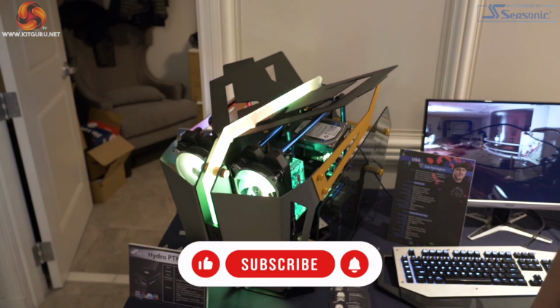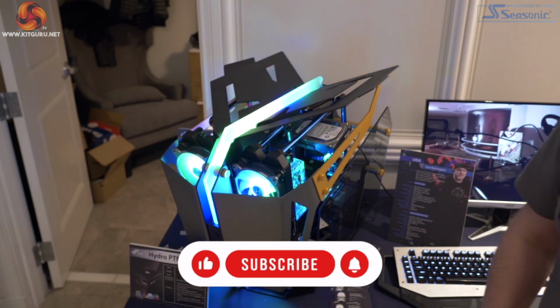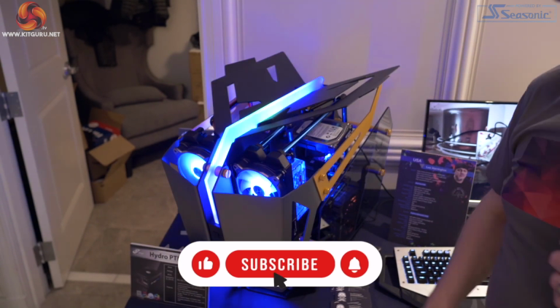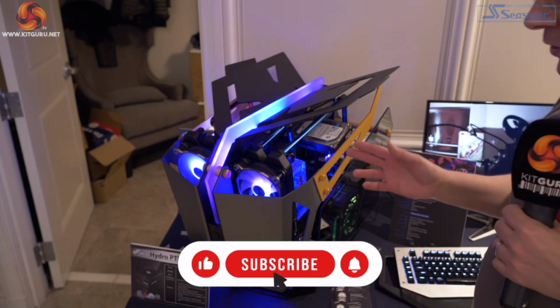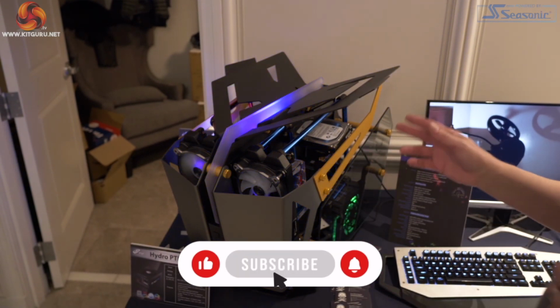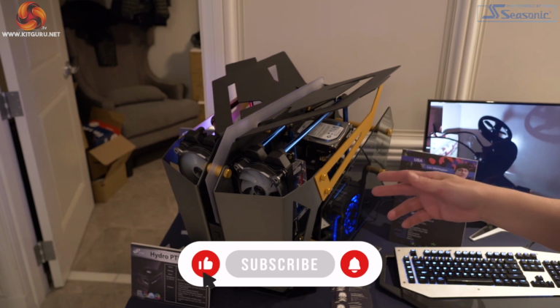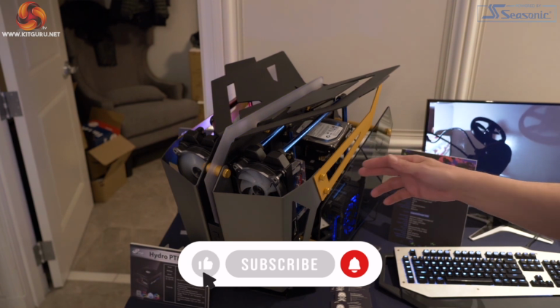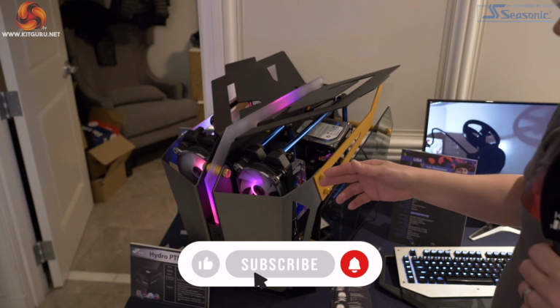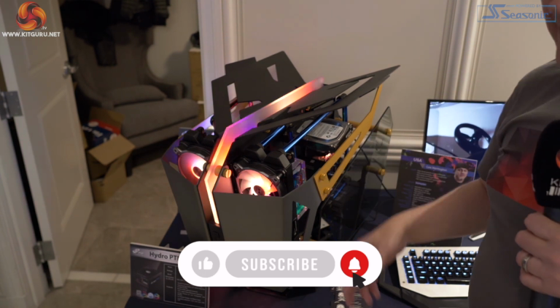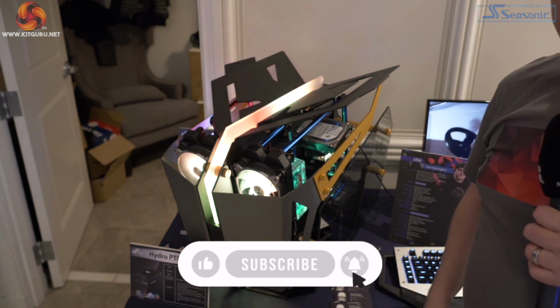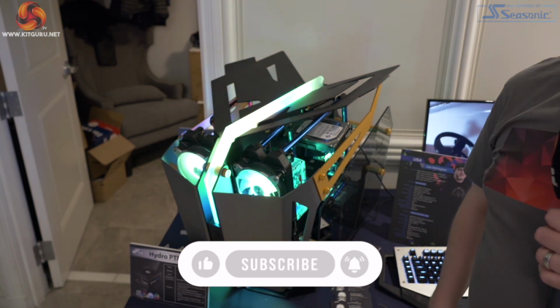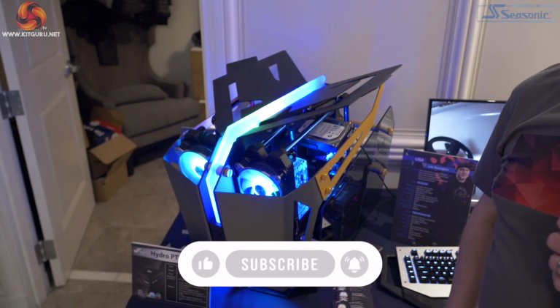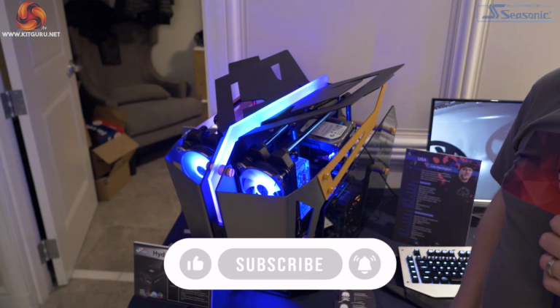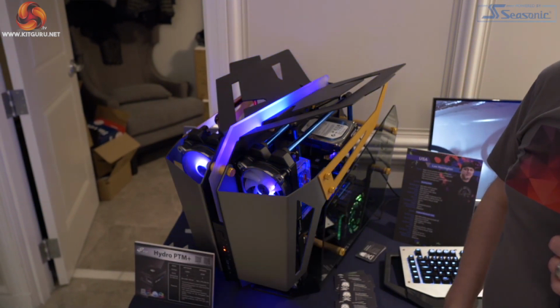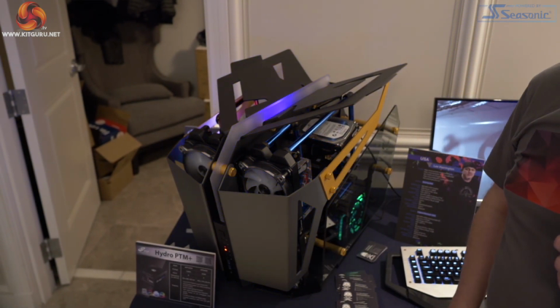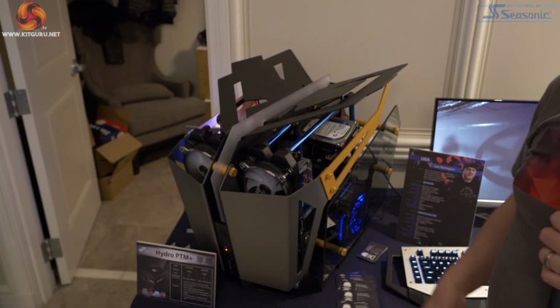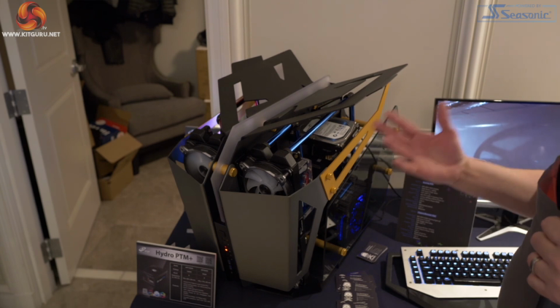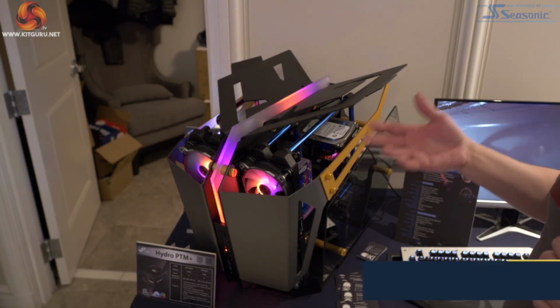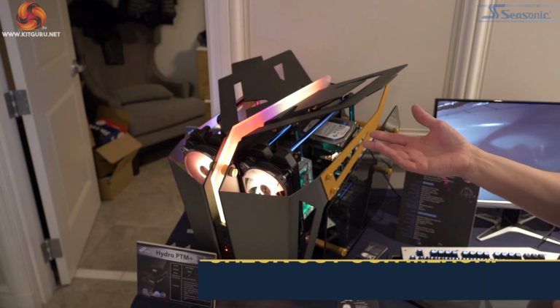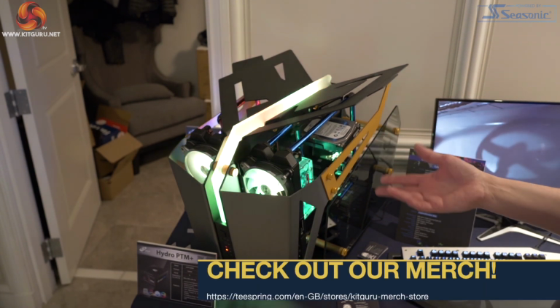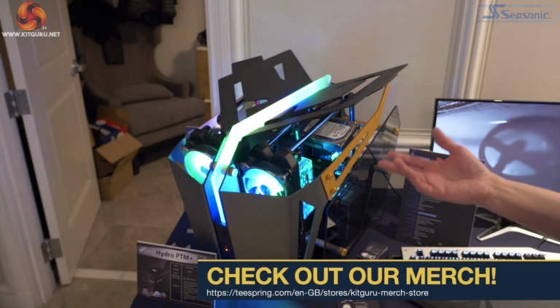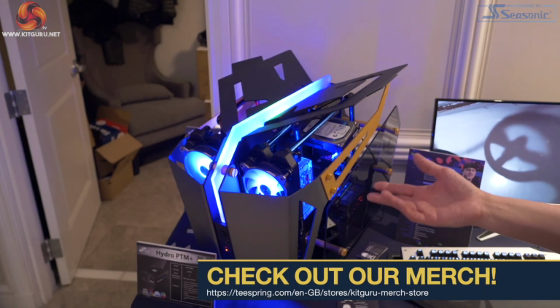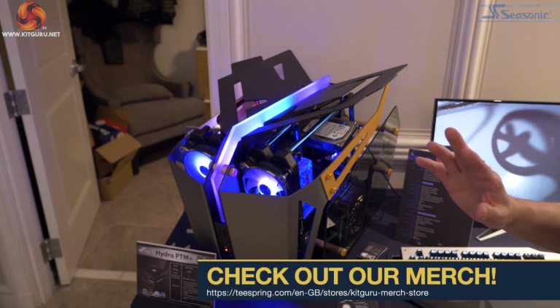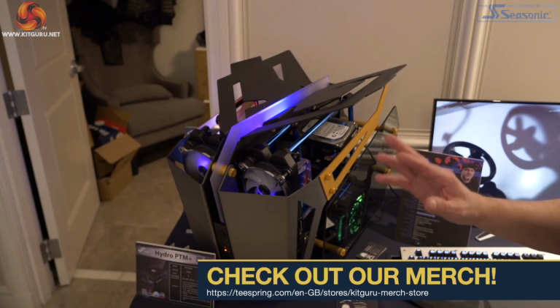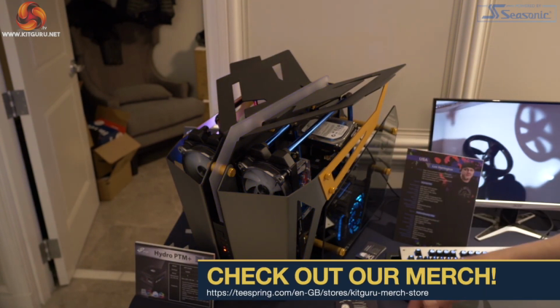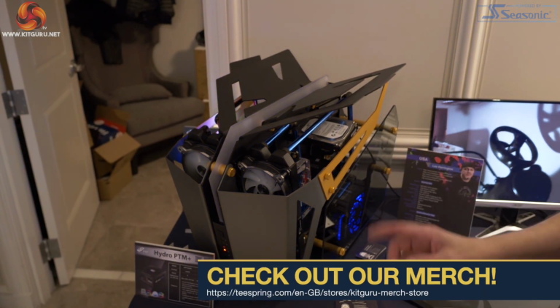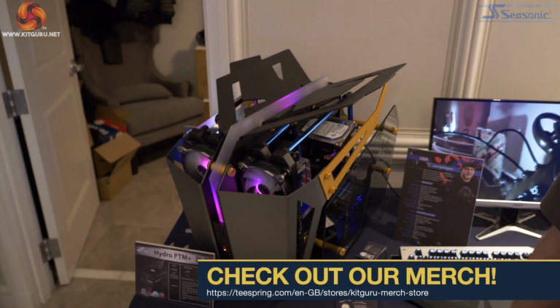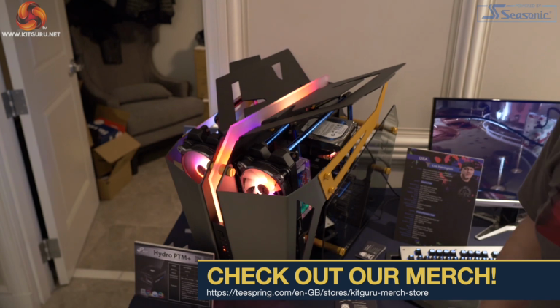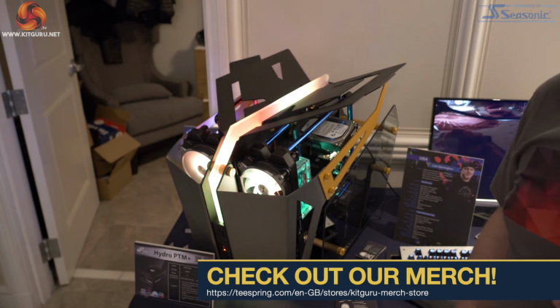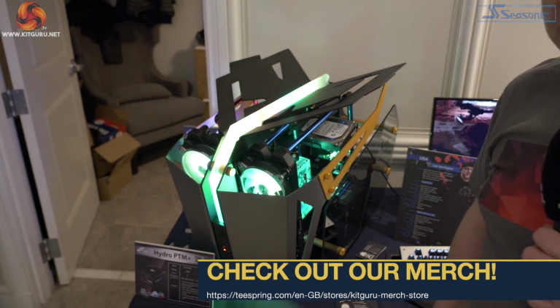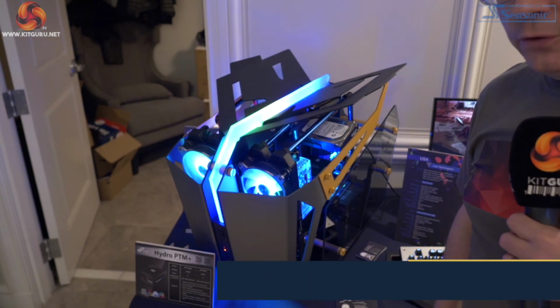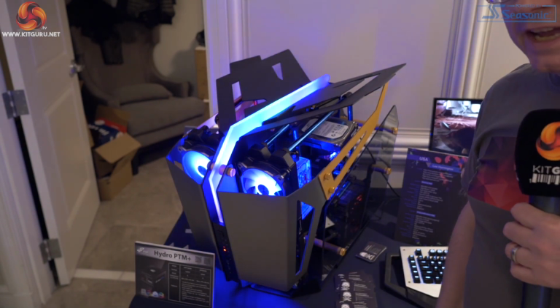I must confess when I saw this case at Computex, I didn't really expect it to become a product — I thought it was a modder's delight. It's fun, I quite like it, it's a lot of money. However, they've got some other fascinating stuff on this stand.